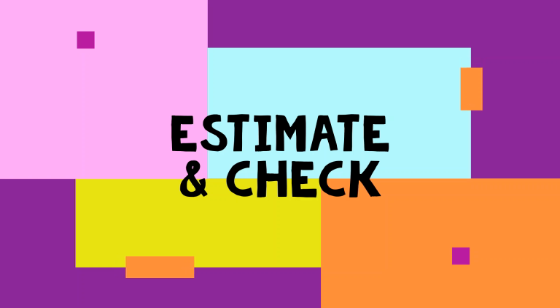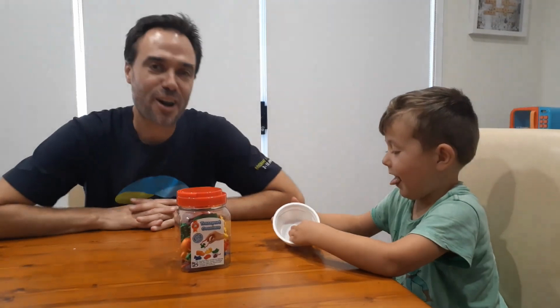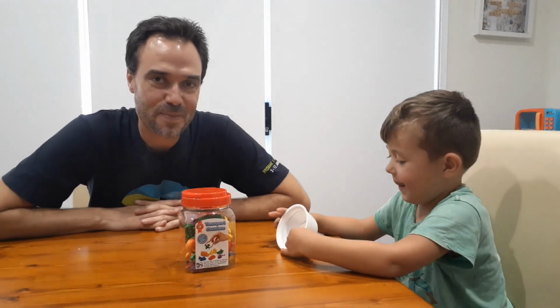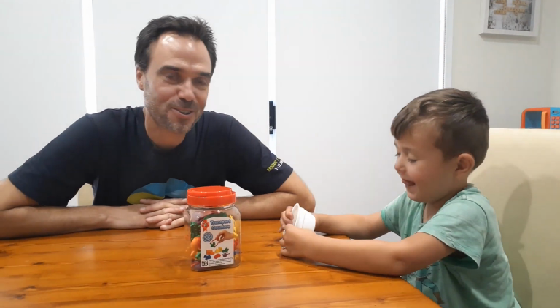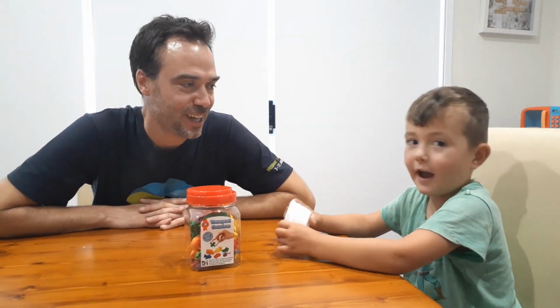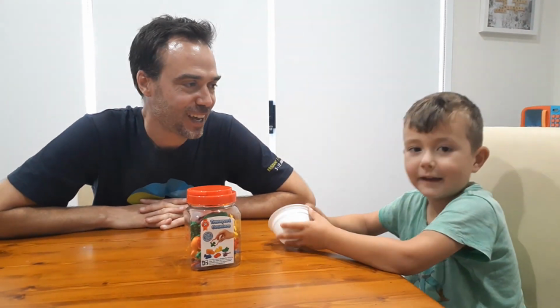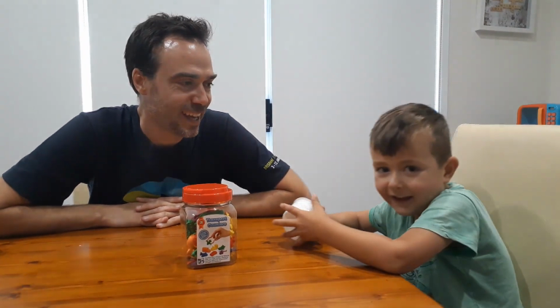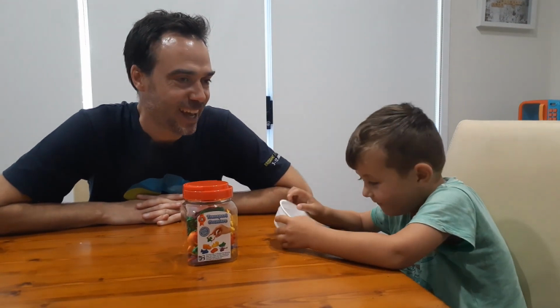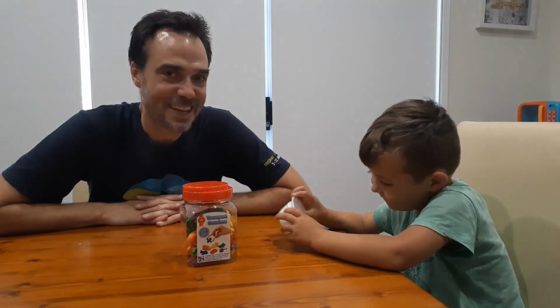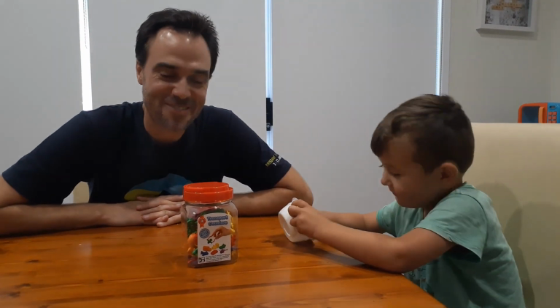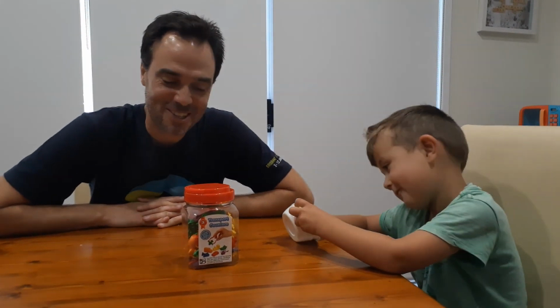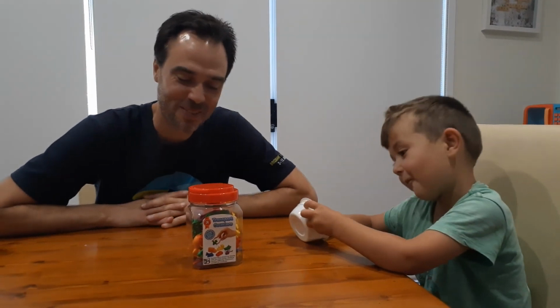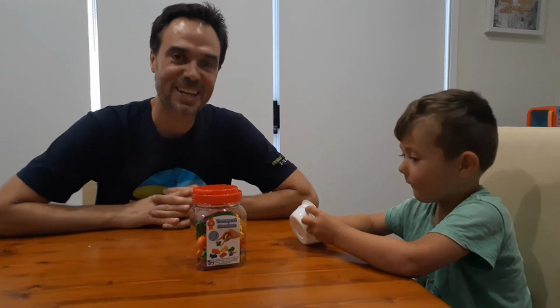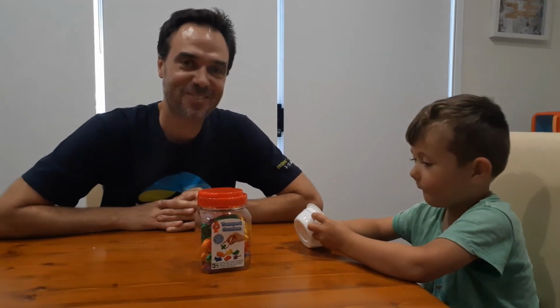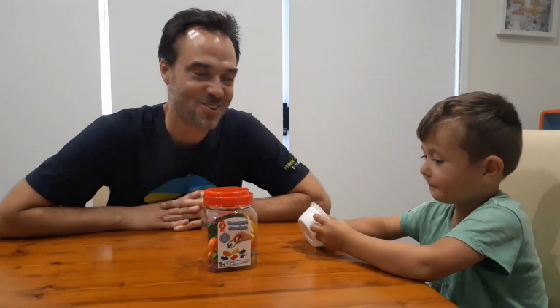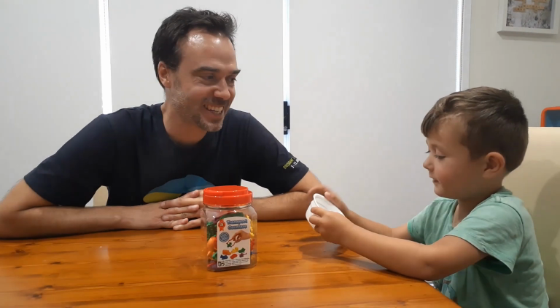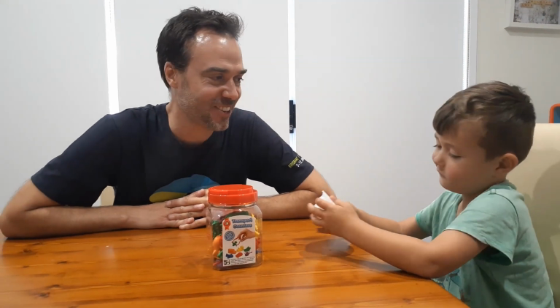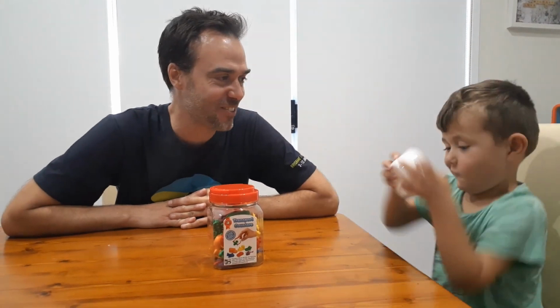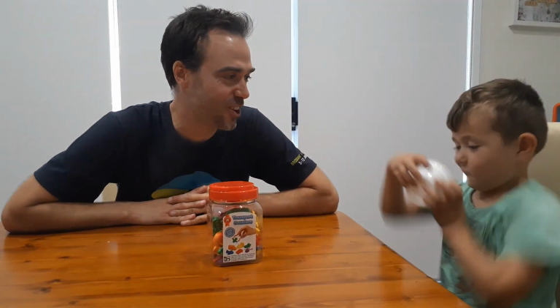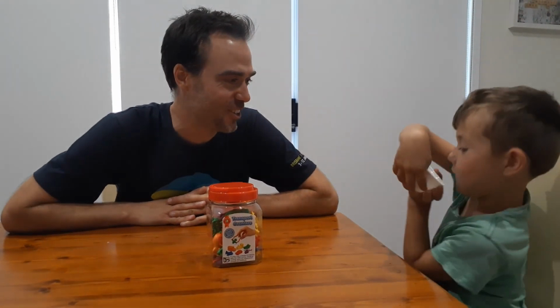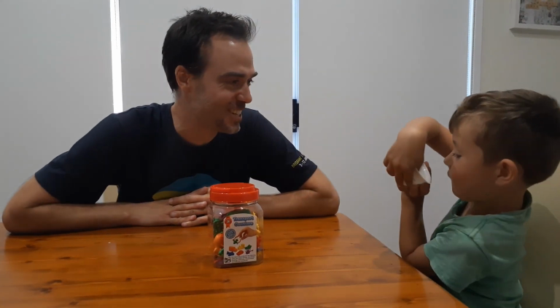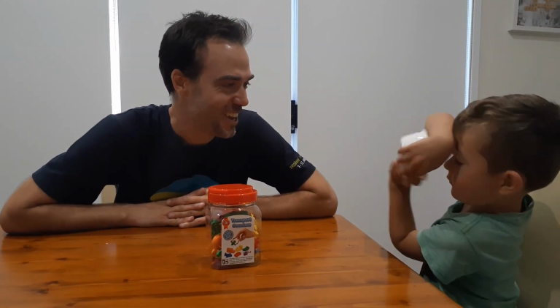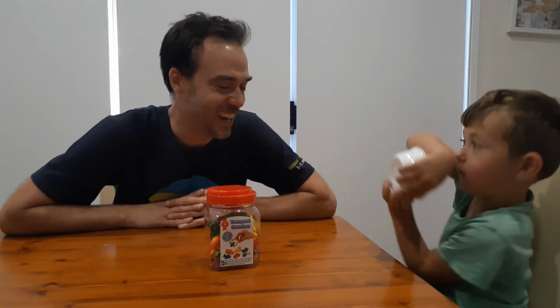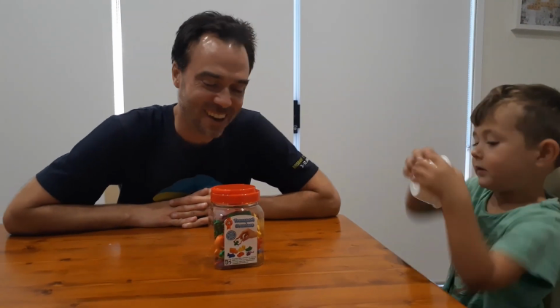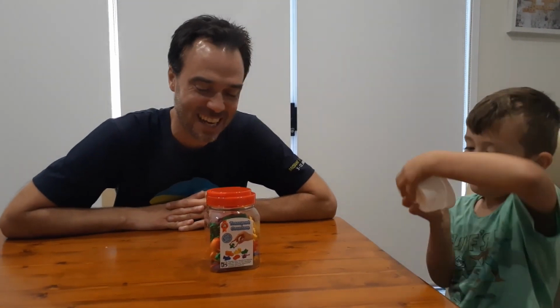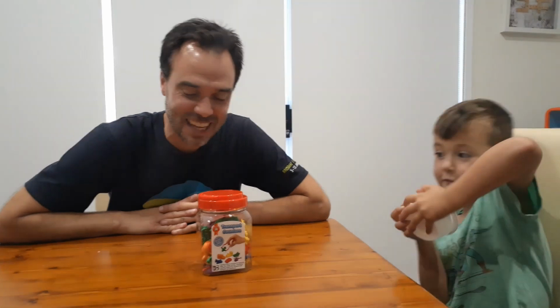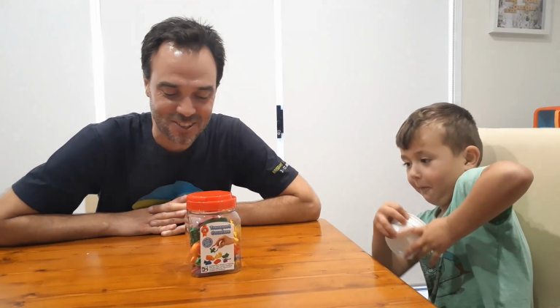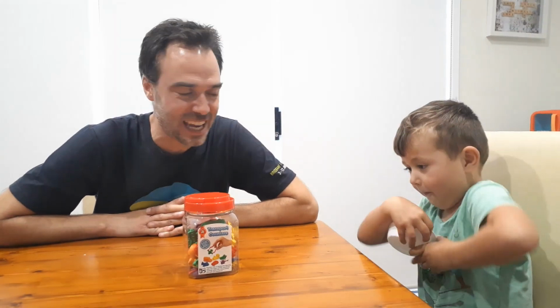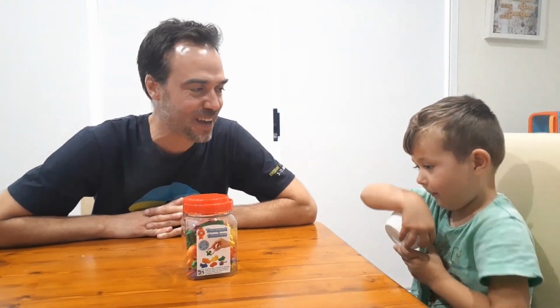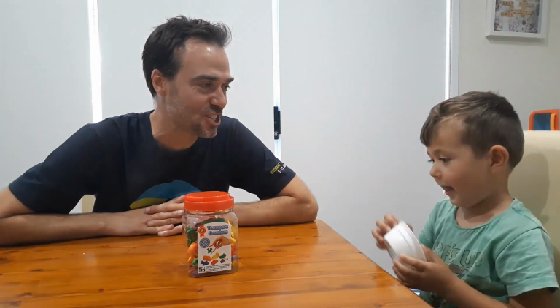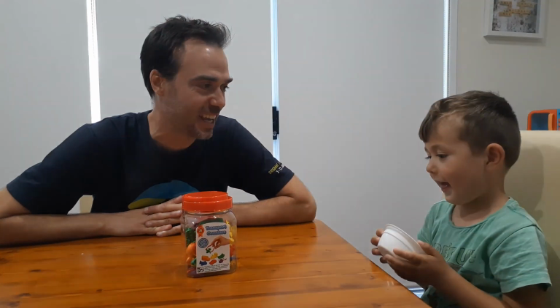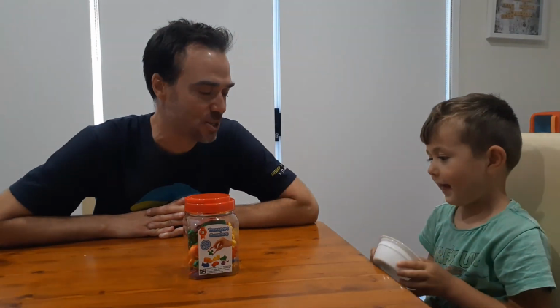Hi, I'm Michael. Hi, I'm Isaiah. Really excited to be back with a new maths game with my new co-host. This game is called Estimate and Check.